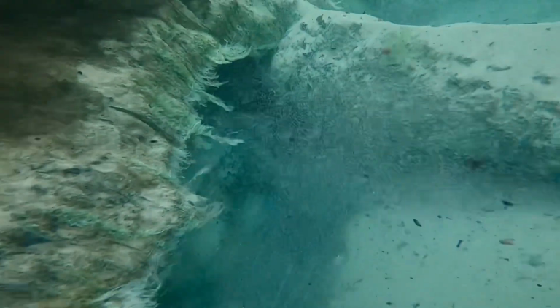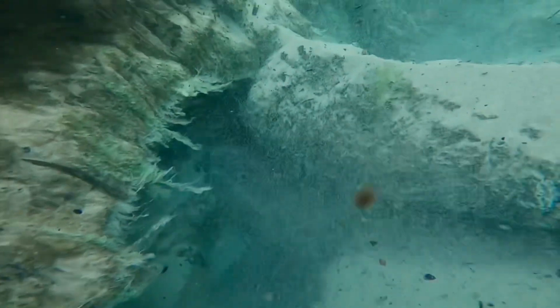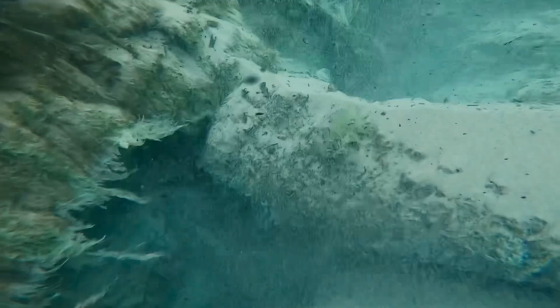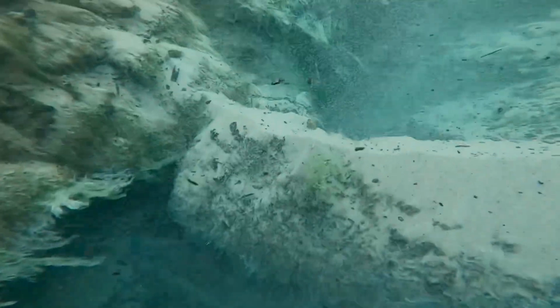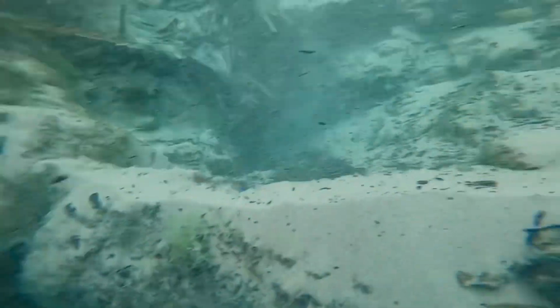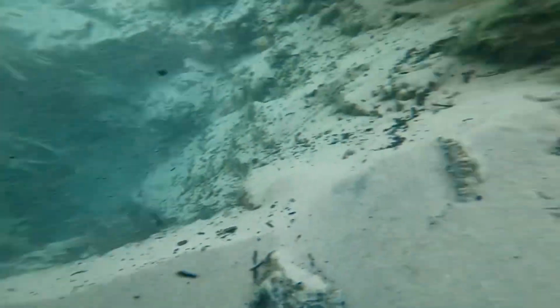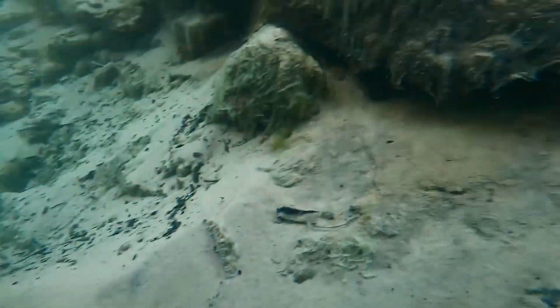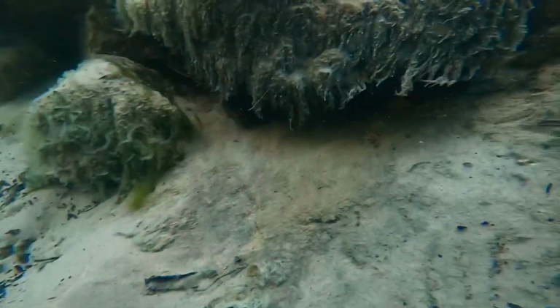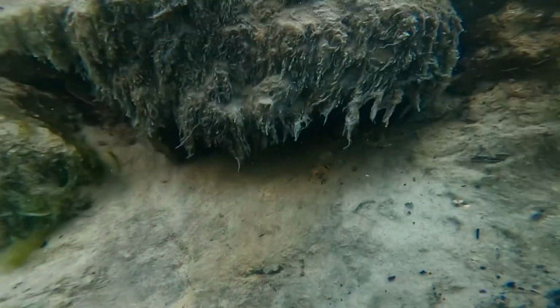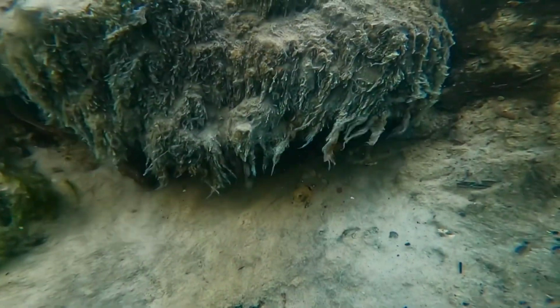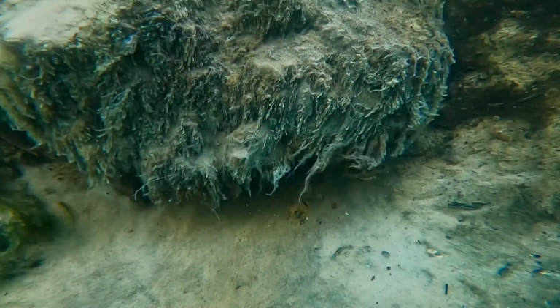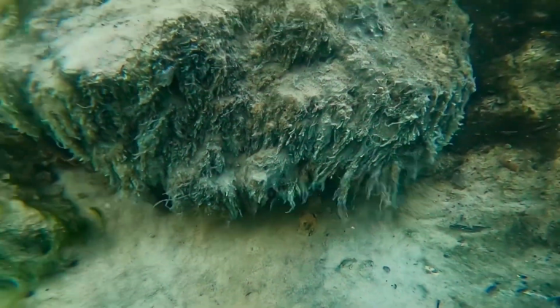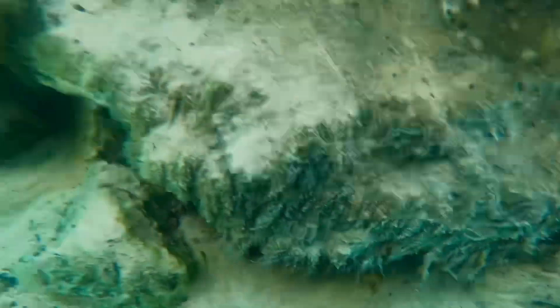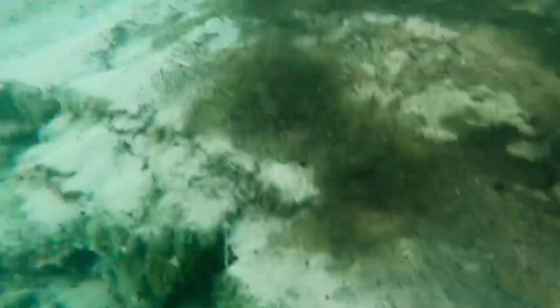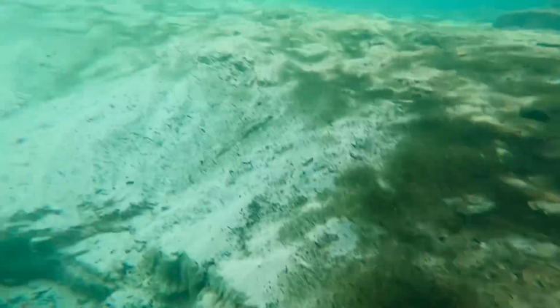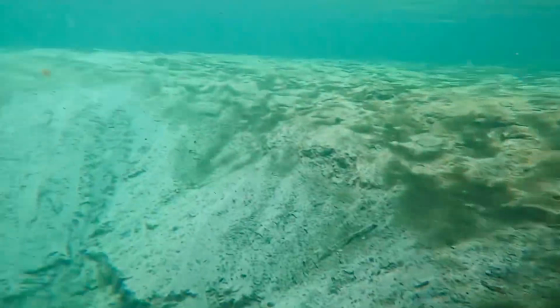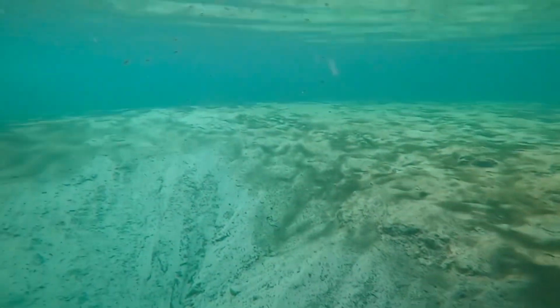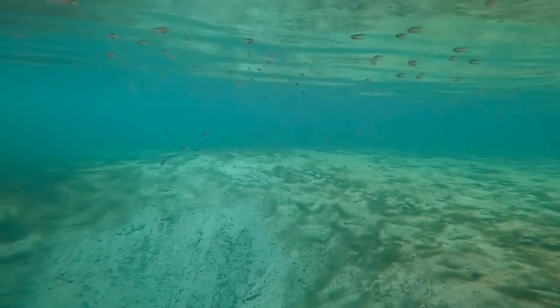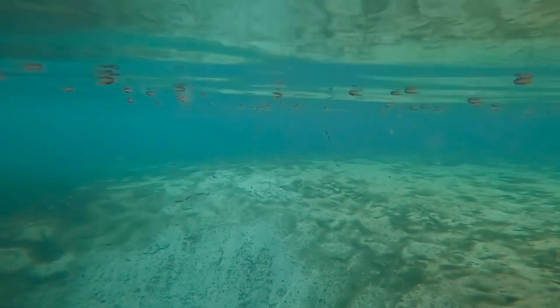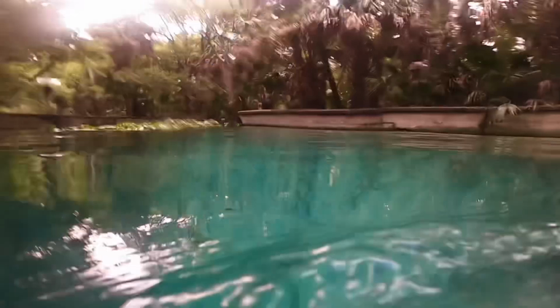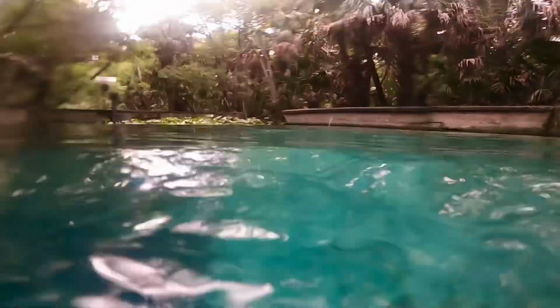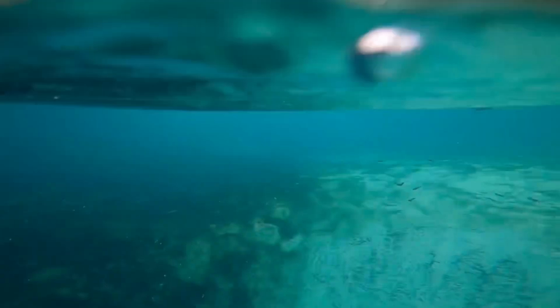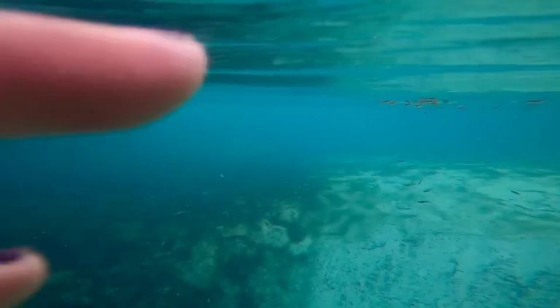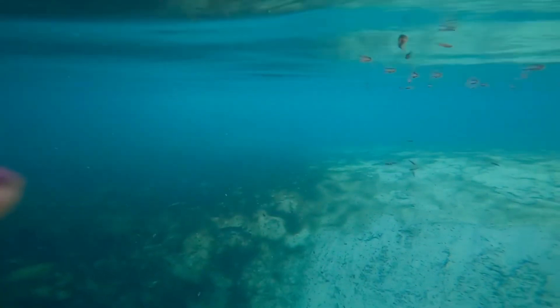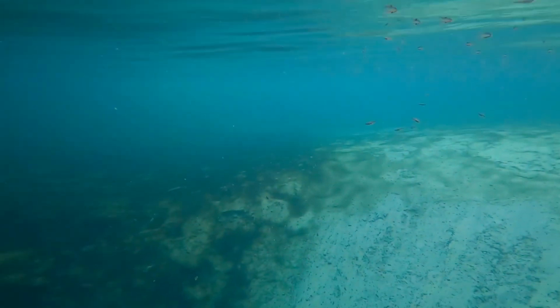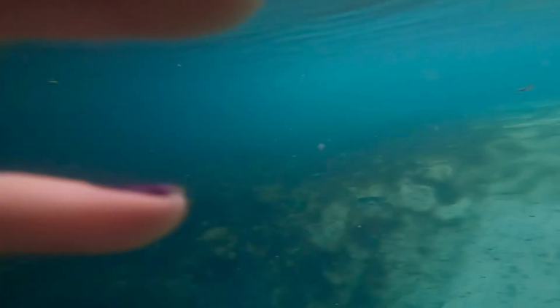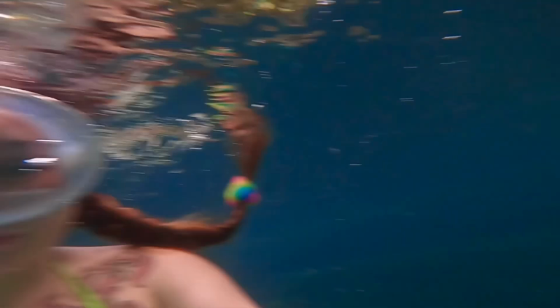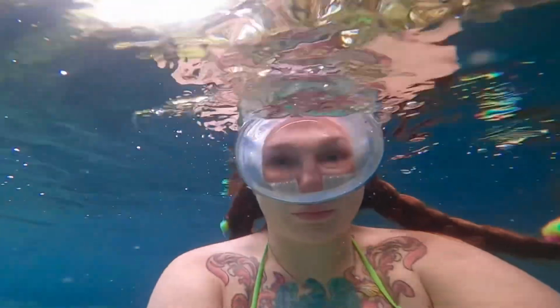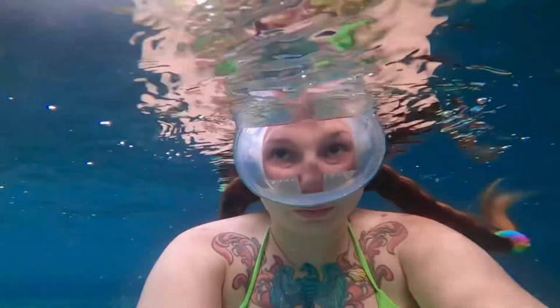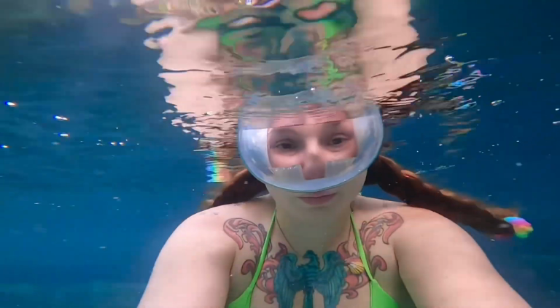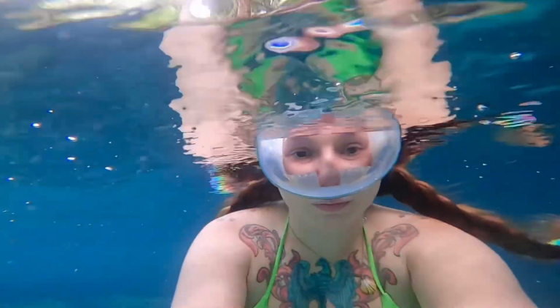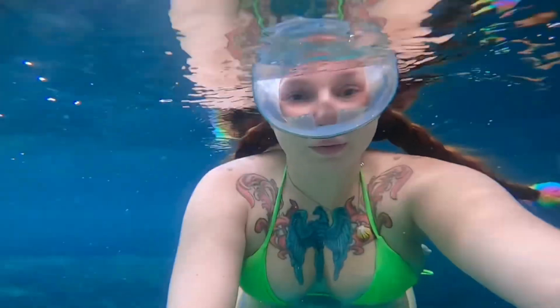So apparently there's some type of bacteria called sulfur-reducing bacteria, and that's what all those interesting fuzzy things are — bacteria mats.